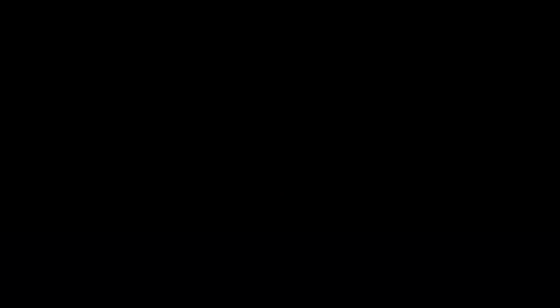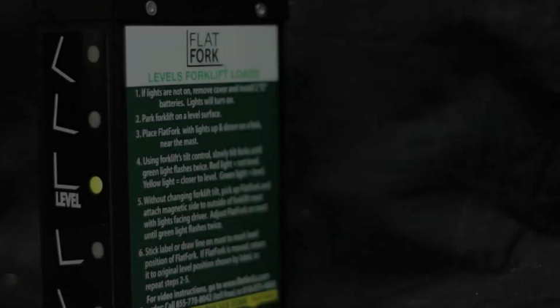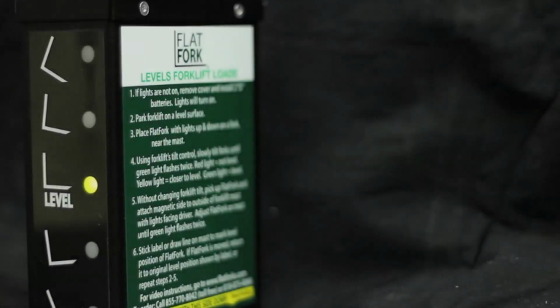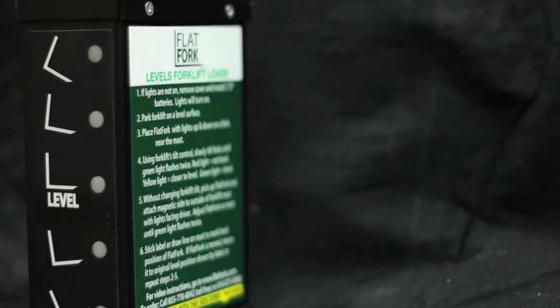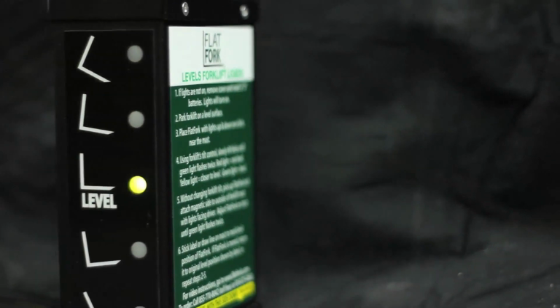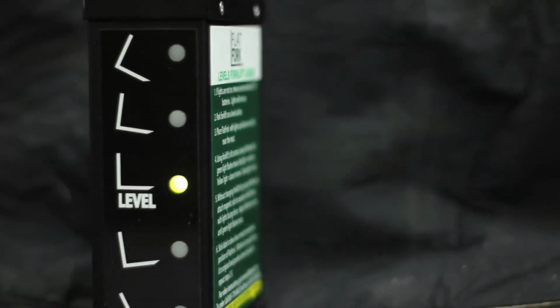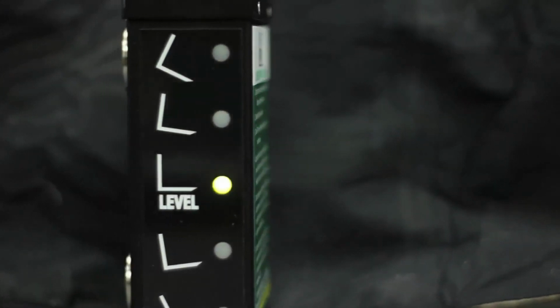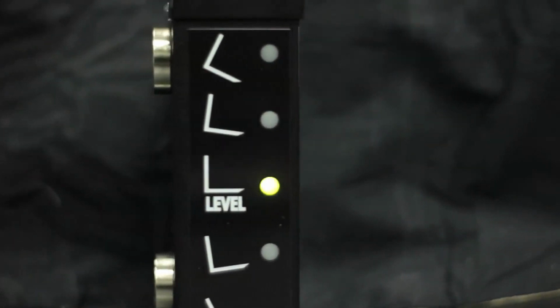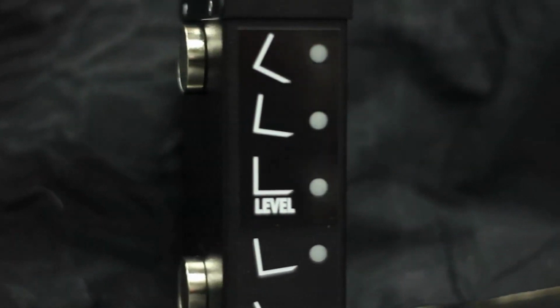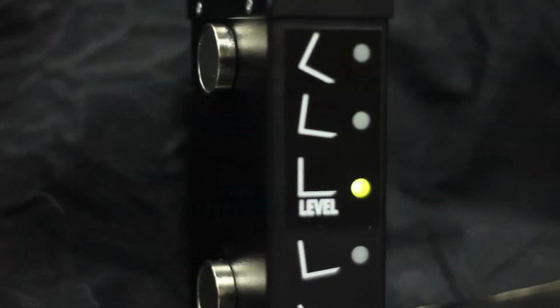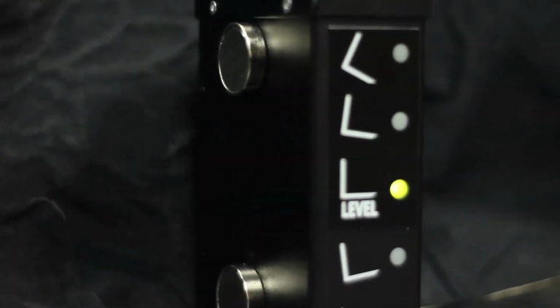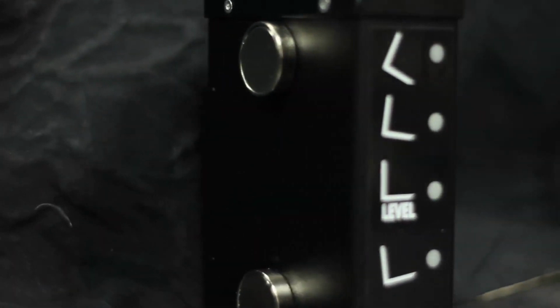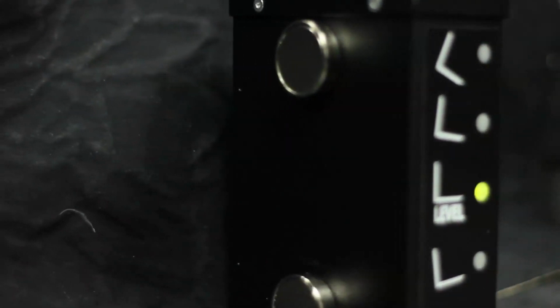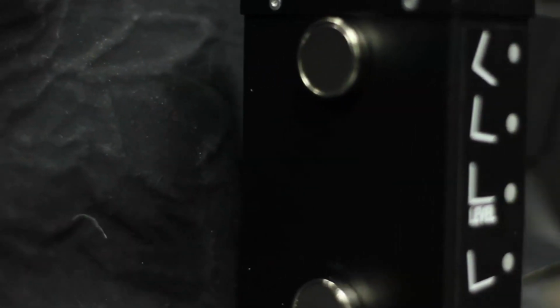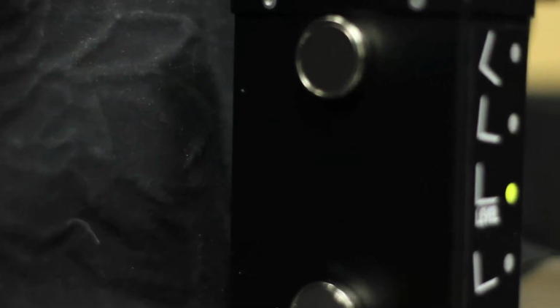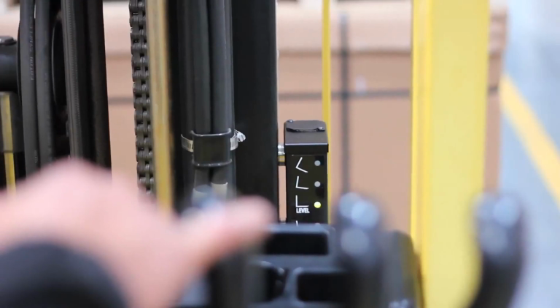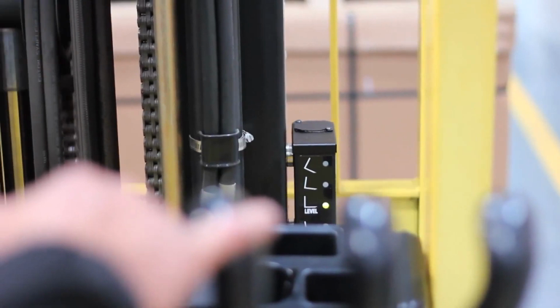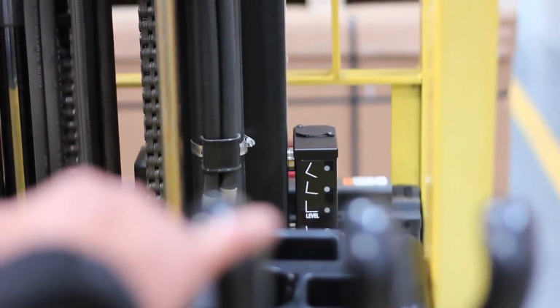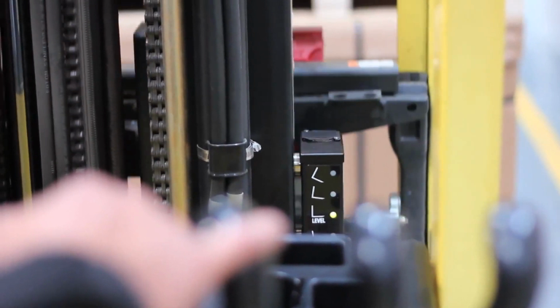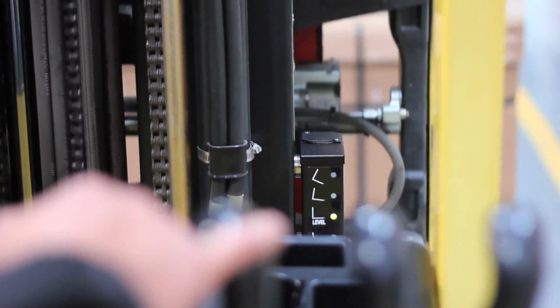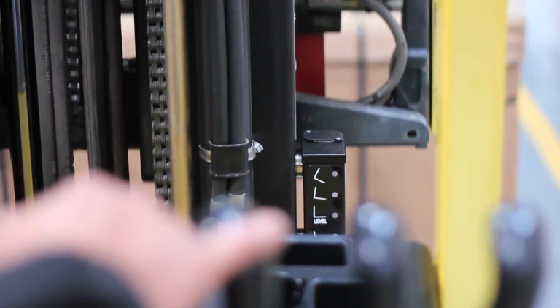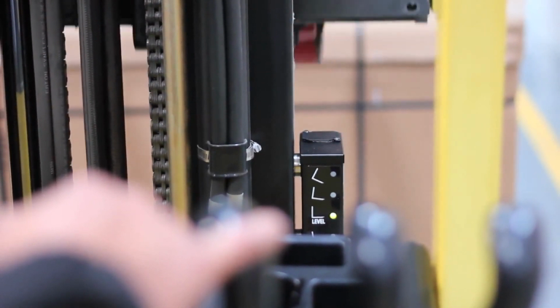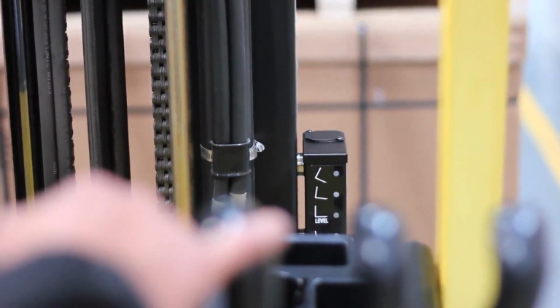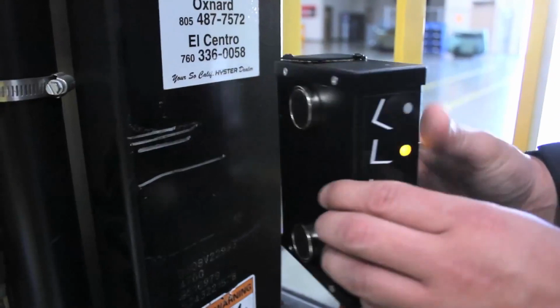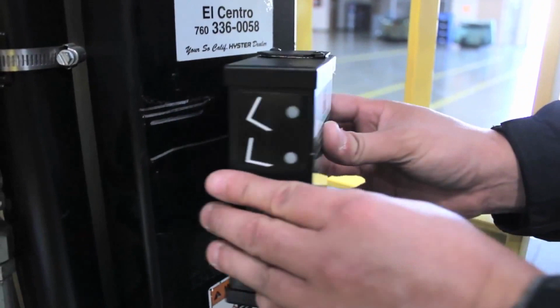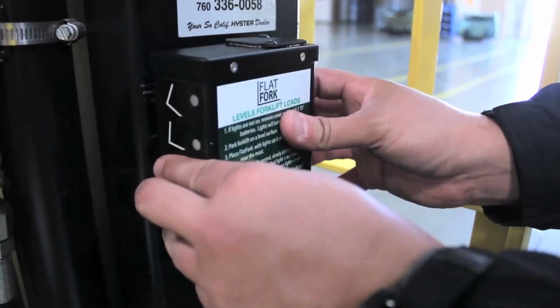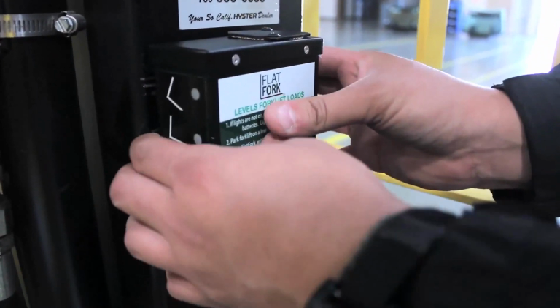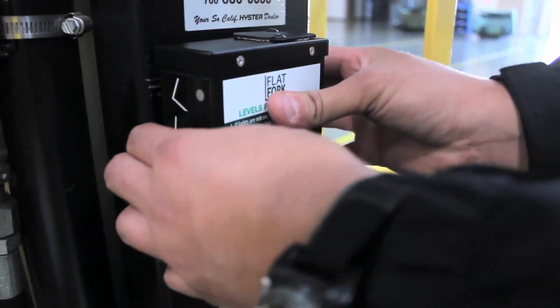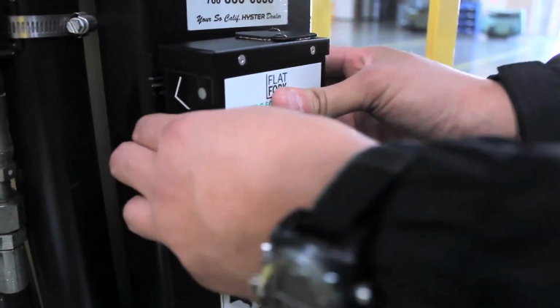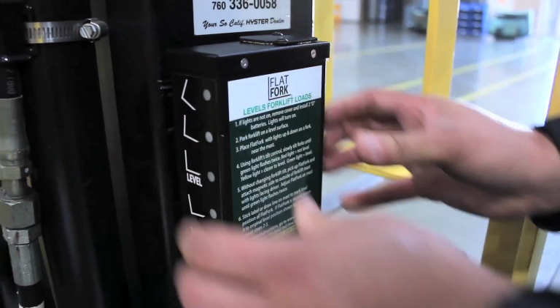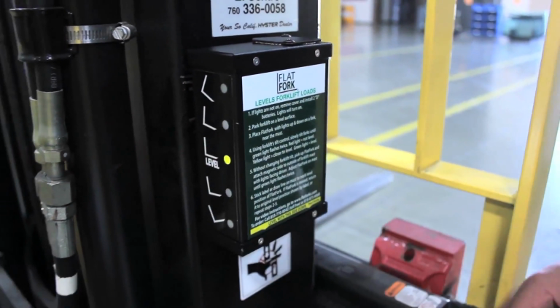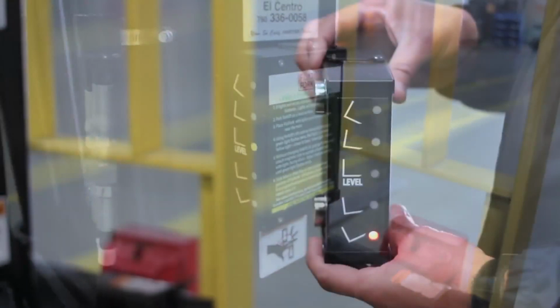A rugged, powder-coated aluminum box and stainless steel and aluminum fasteners make the flat fork rust-proof and durable. It can work outside in wet weather. It's attached with powerful magnets to the mast to securely hold level position.